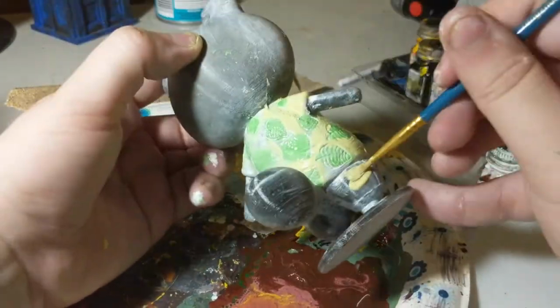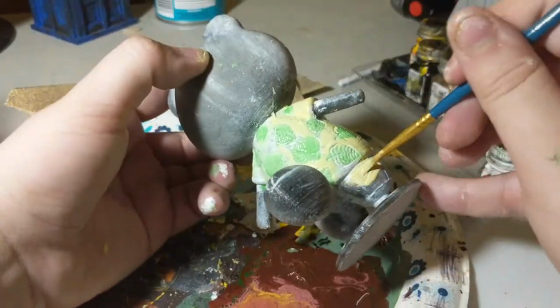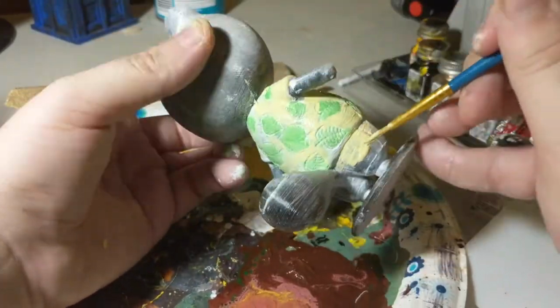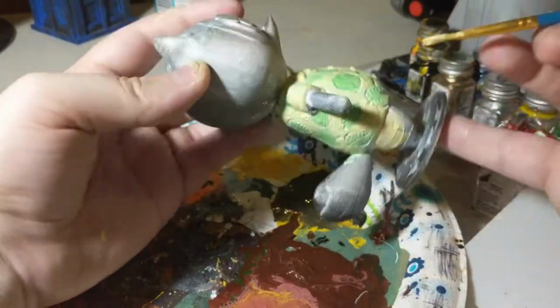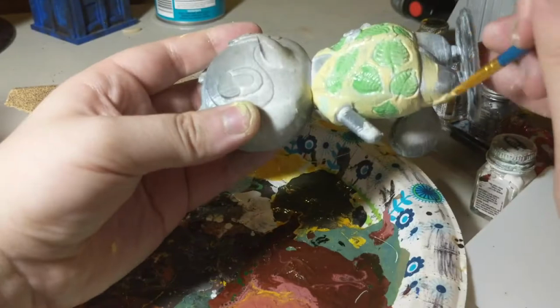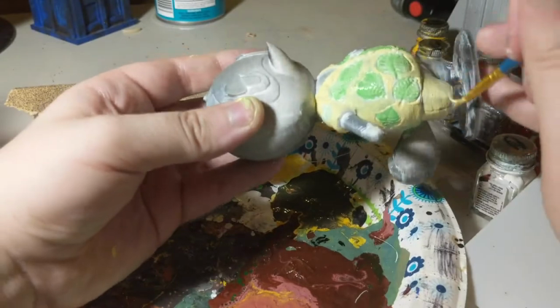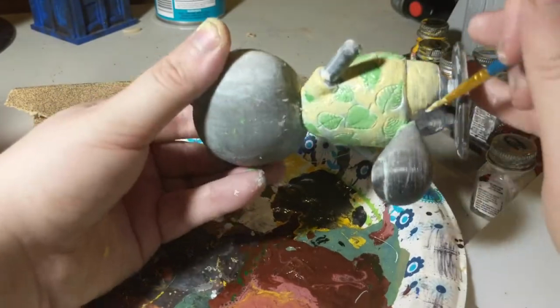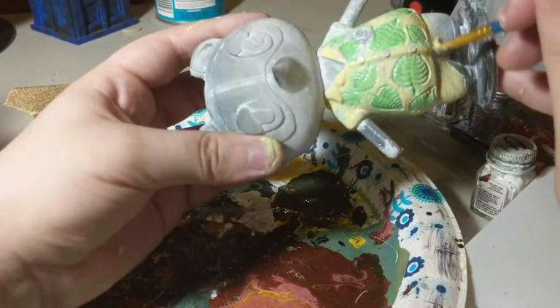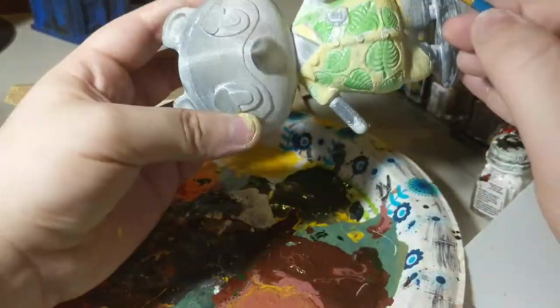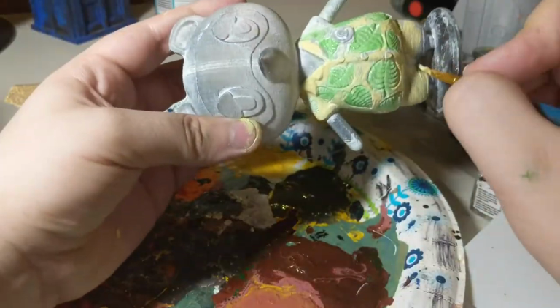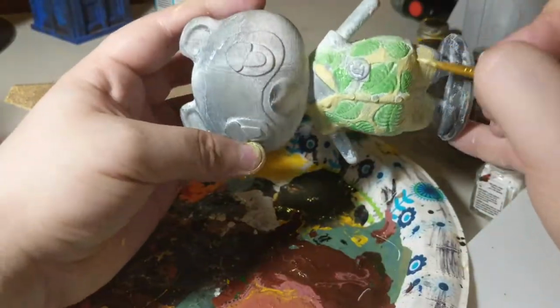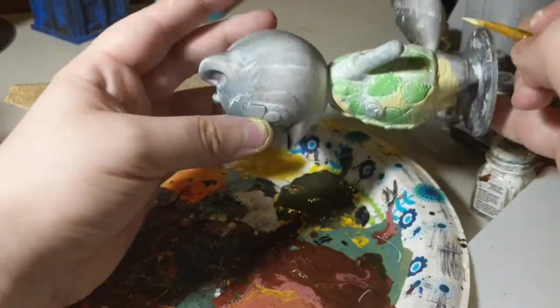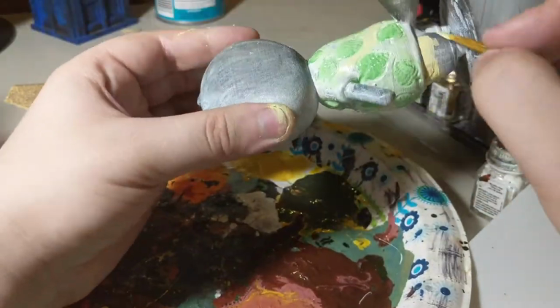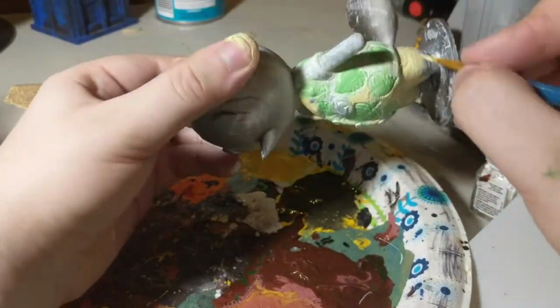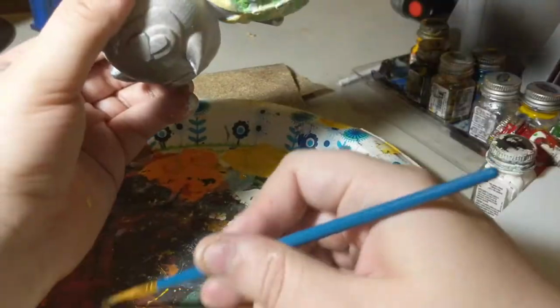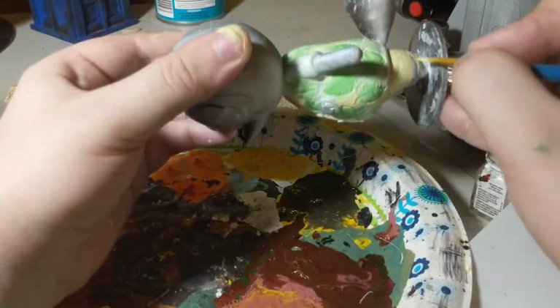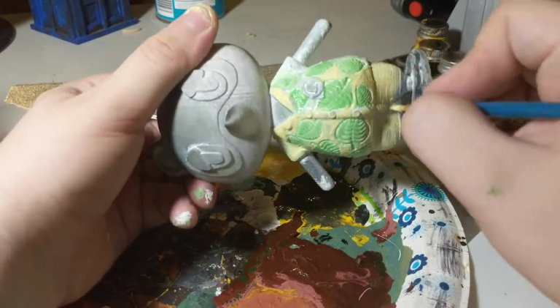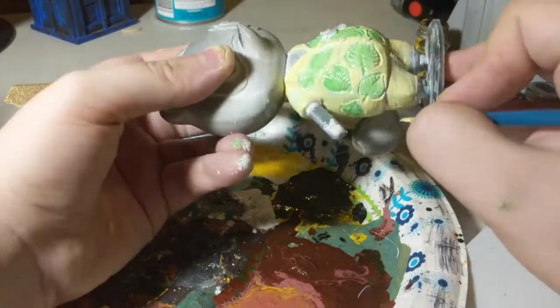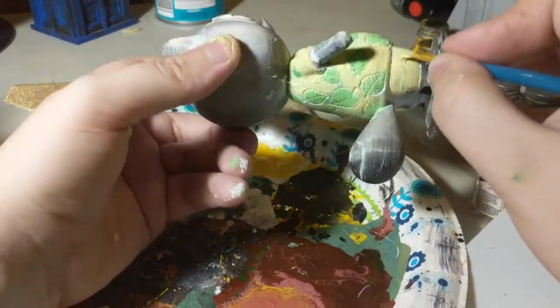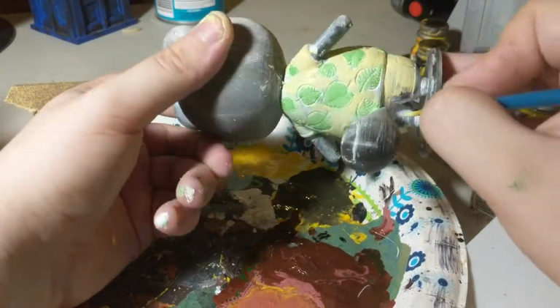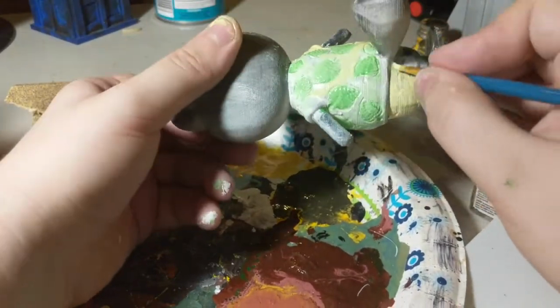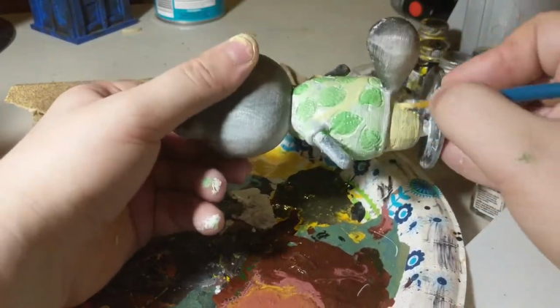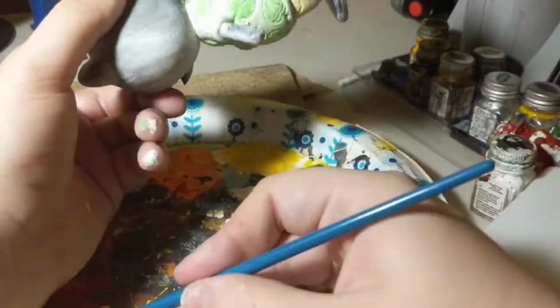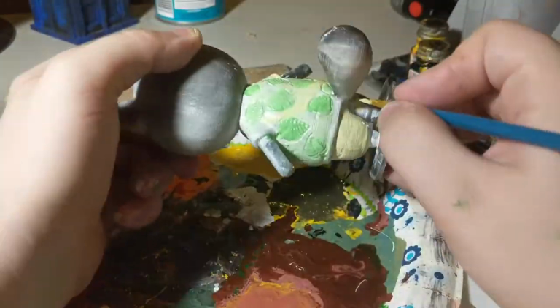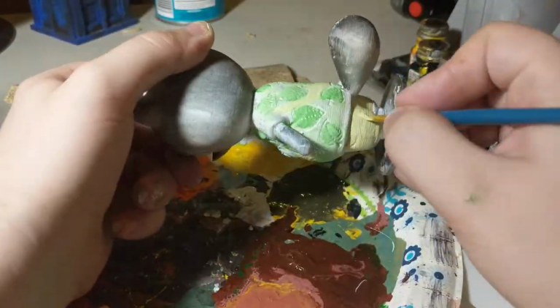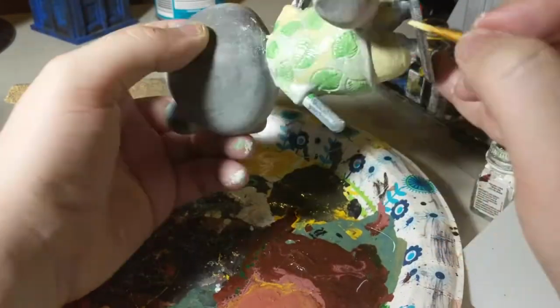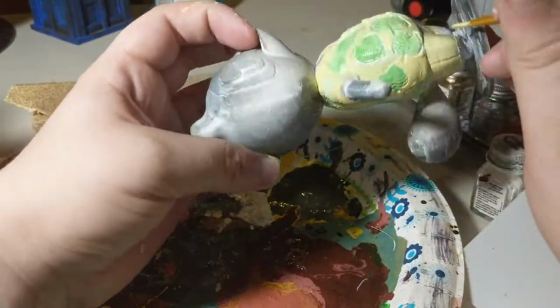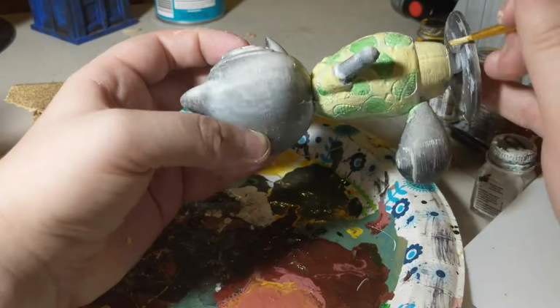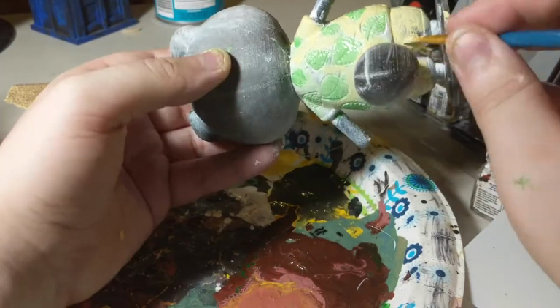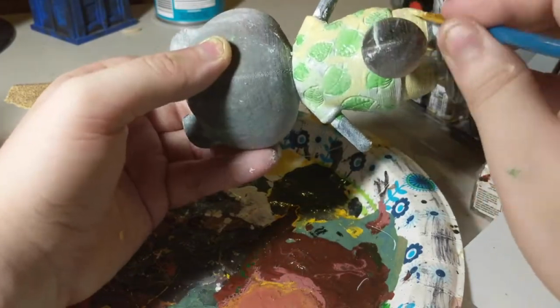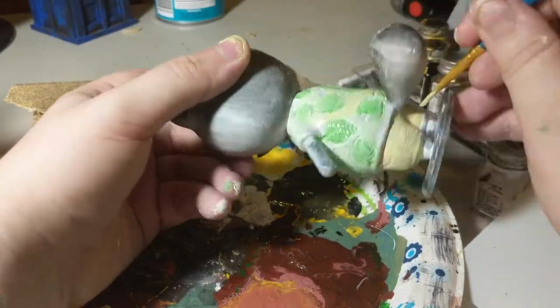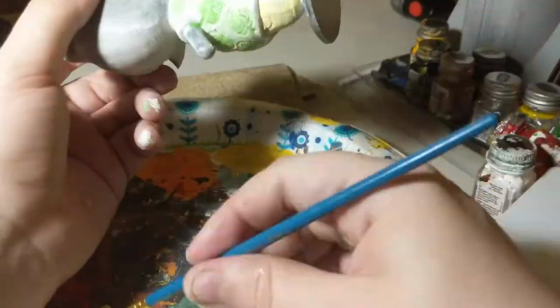Next I put on a light layer of yellow on his khakis, then wiped off the yellow to hopefully give the shorts a bit of a layered, dimensional feel.